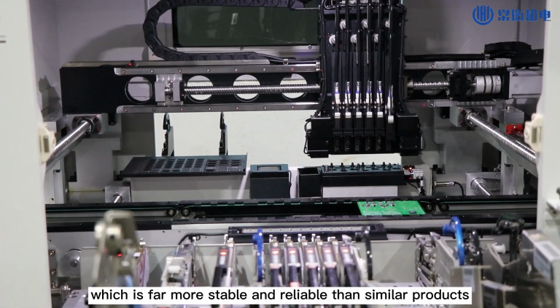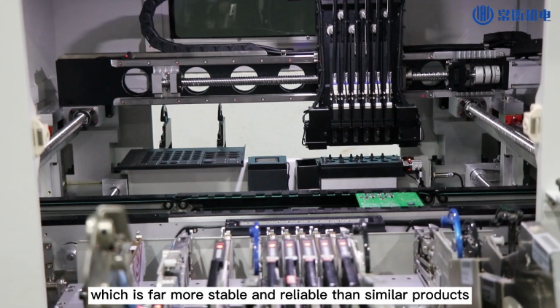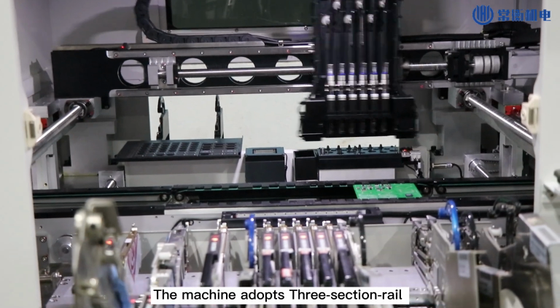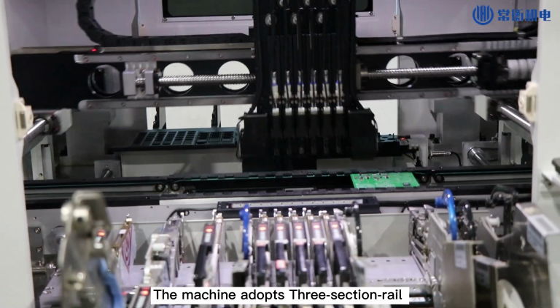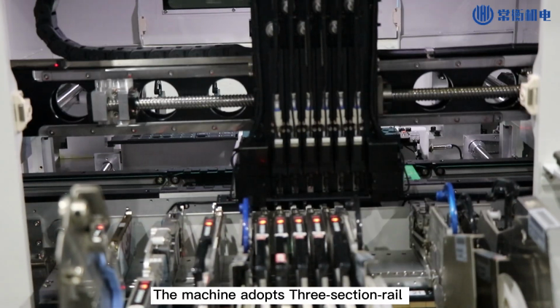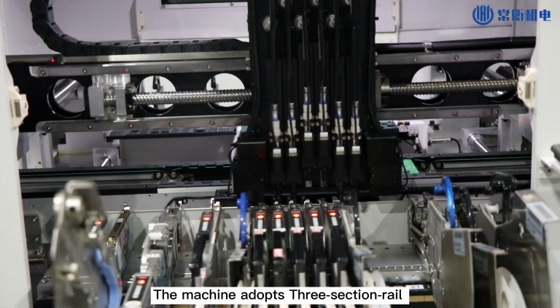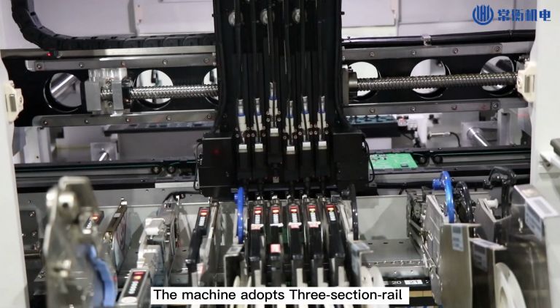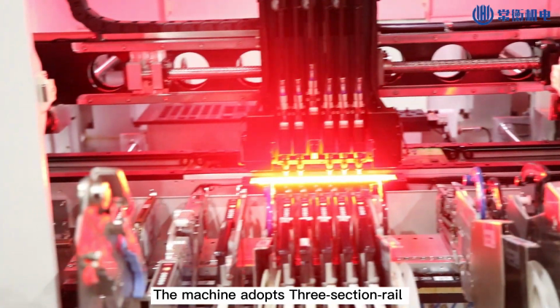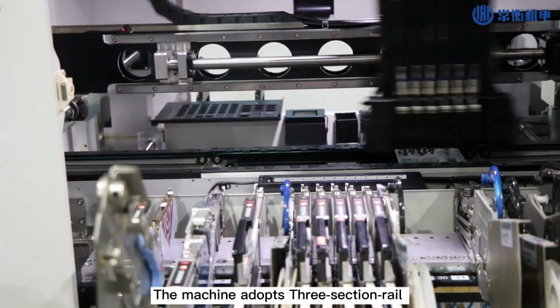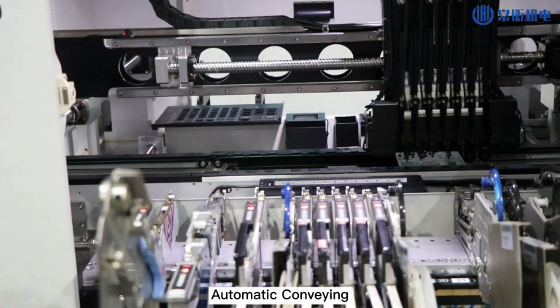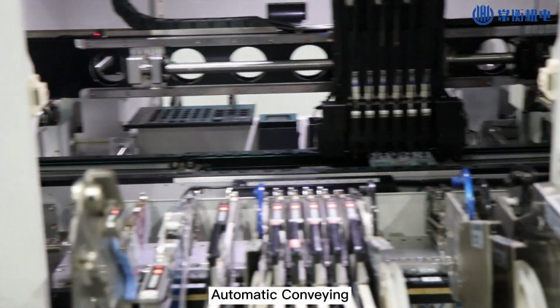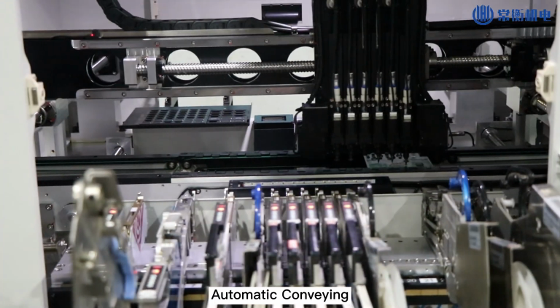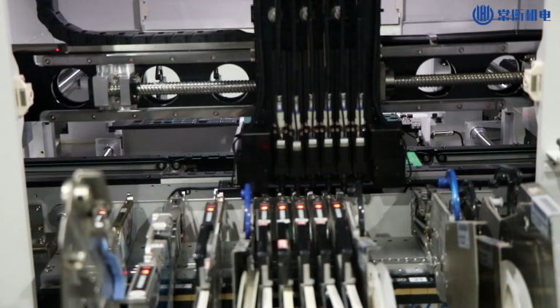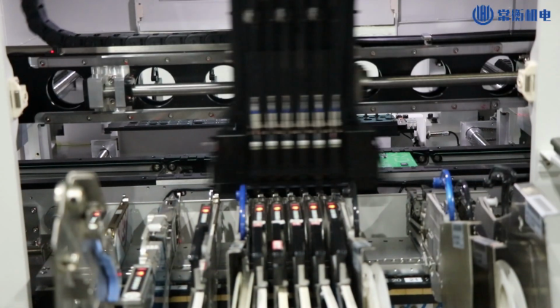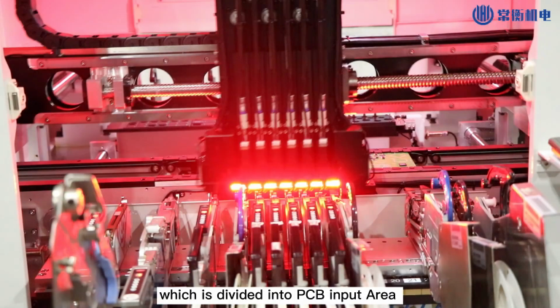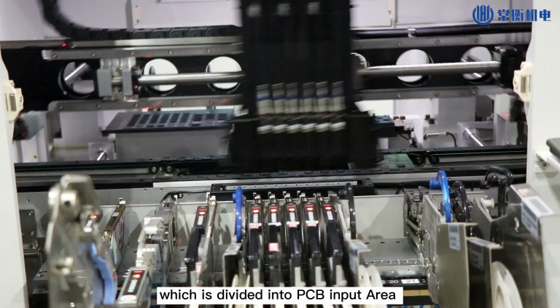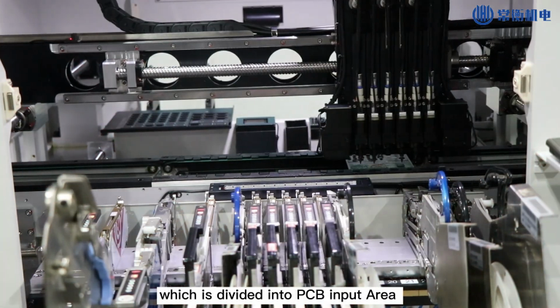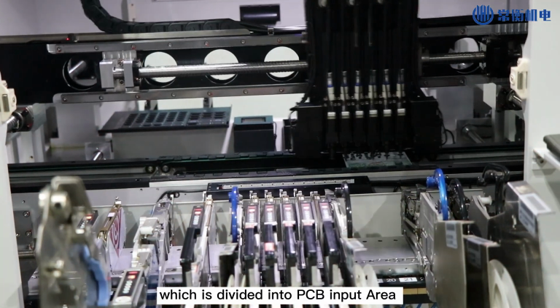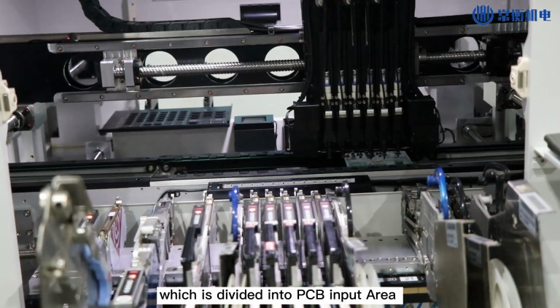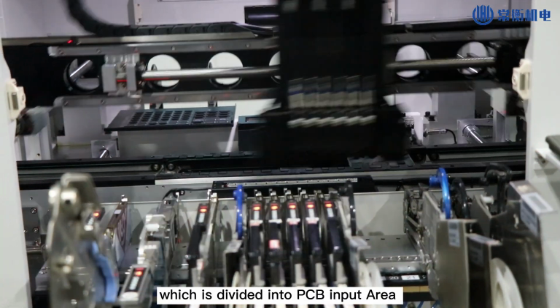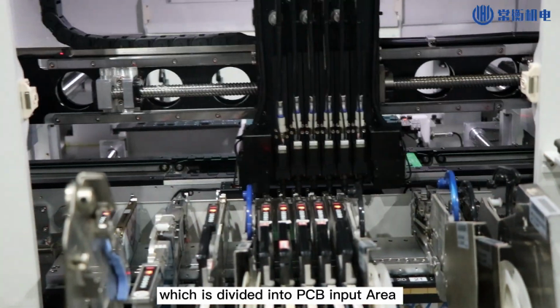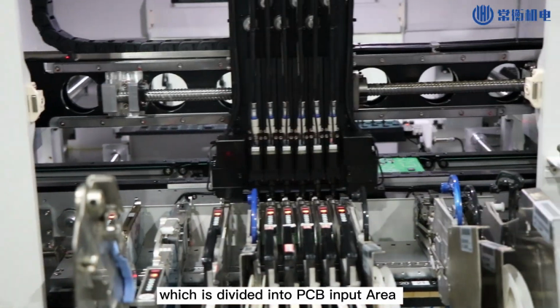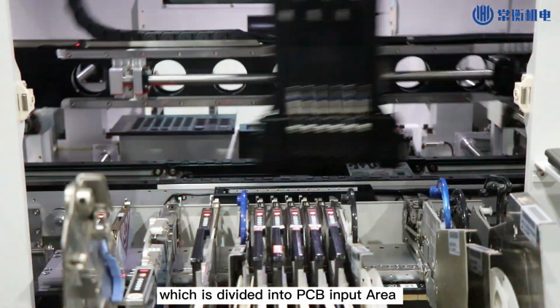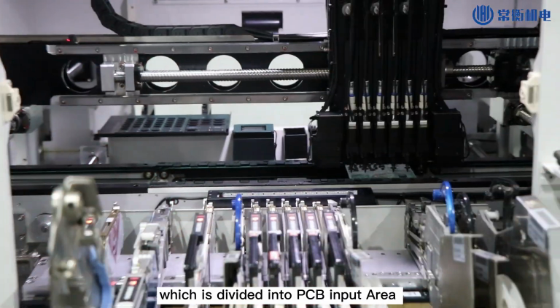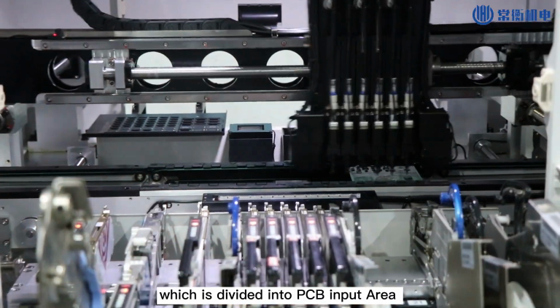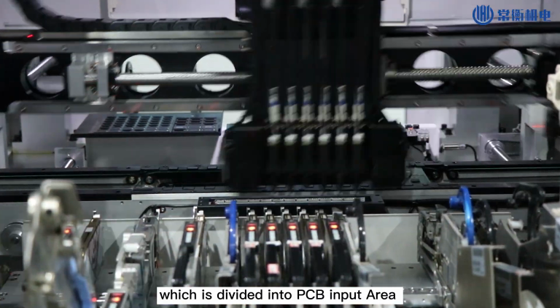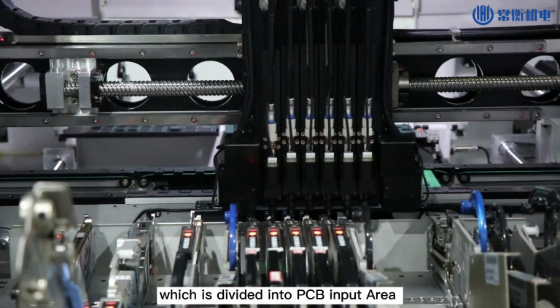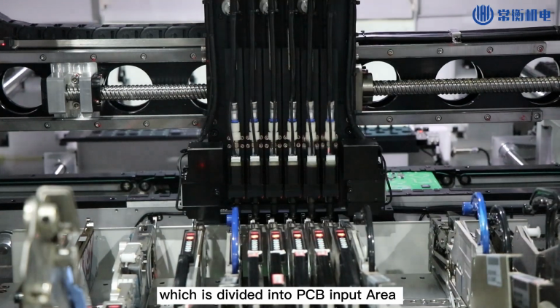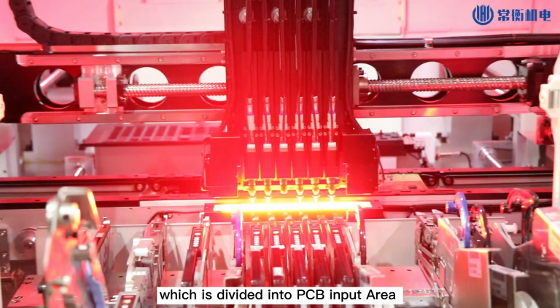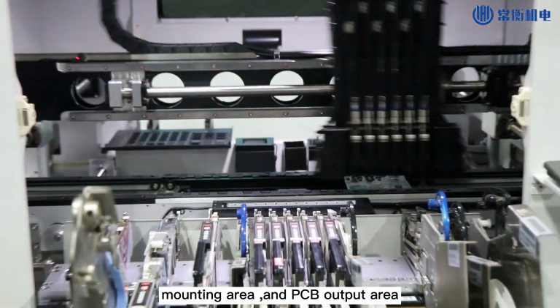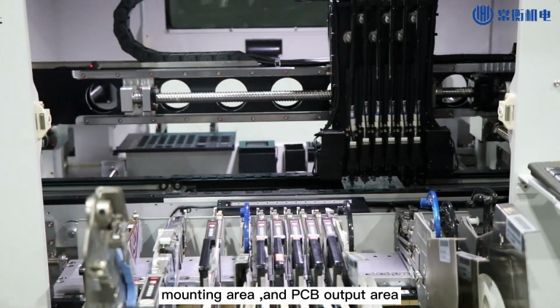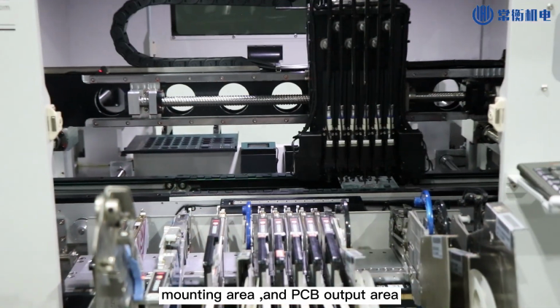The machine adopts a three-section conveyor, which is divided into a PCB input area and a PCB output area.